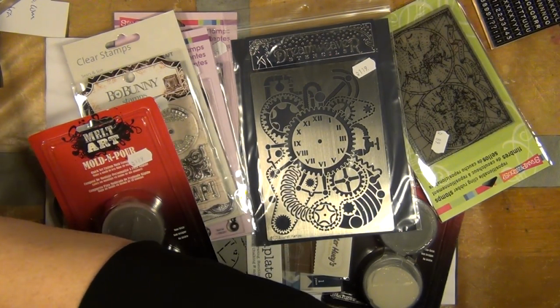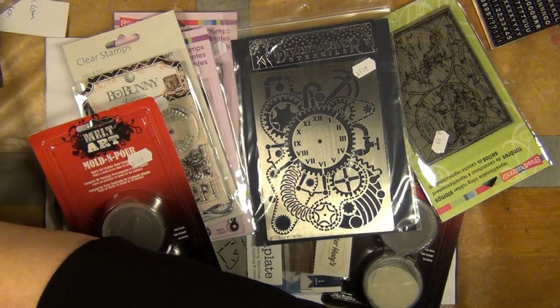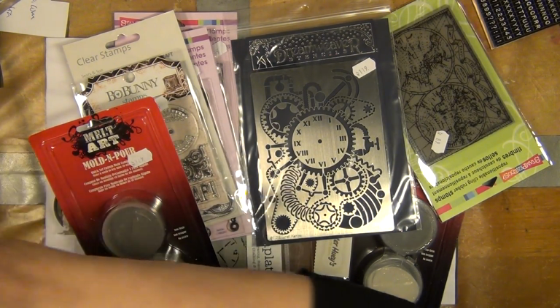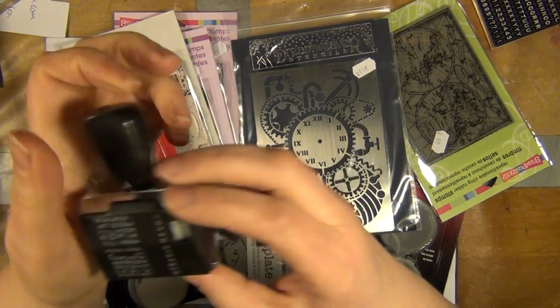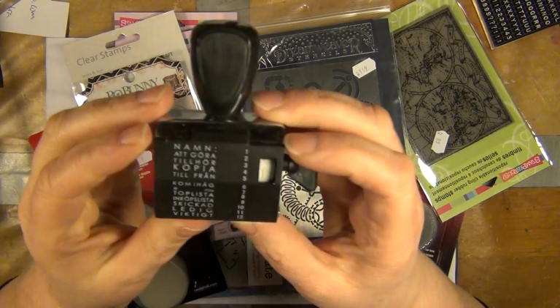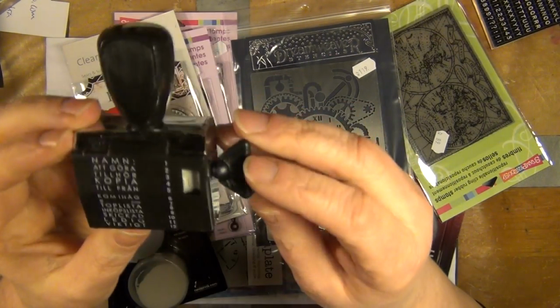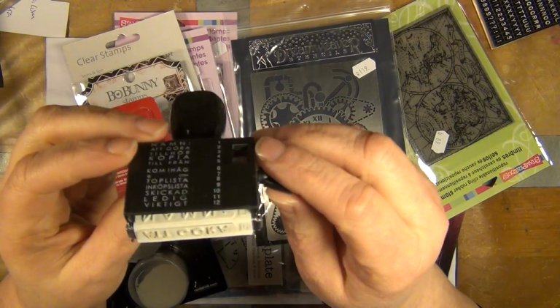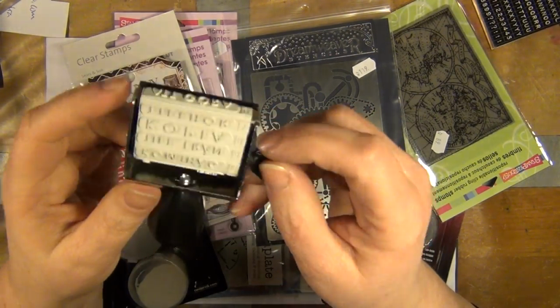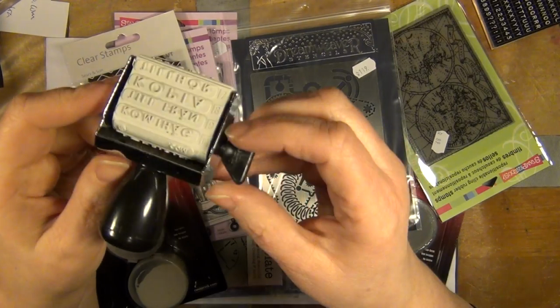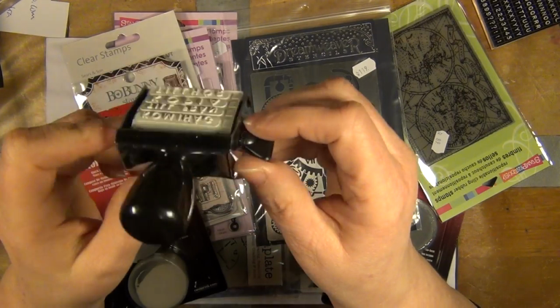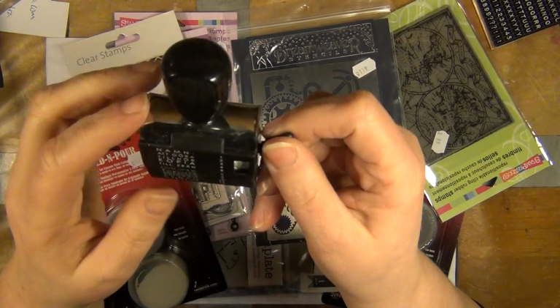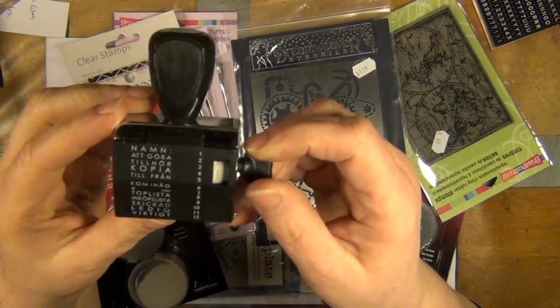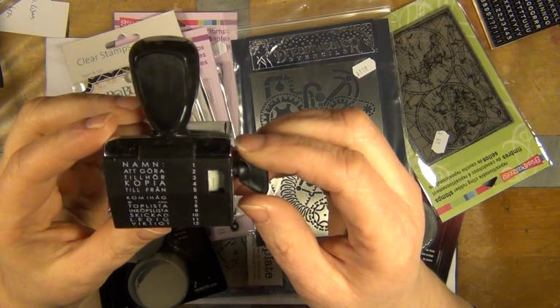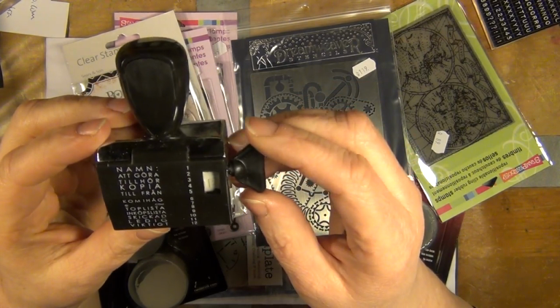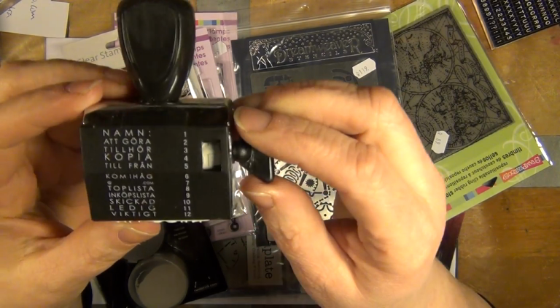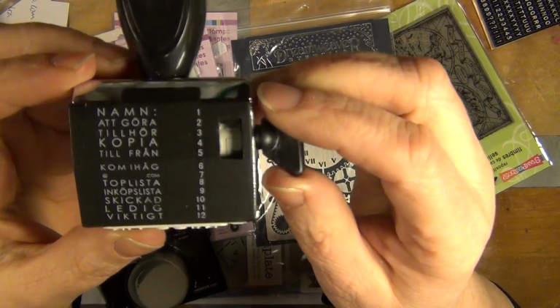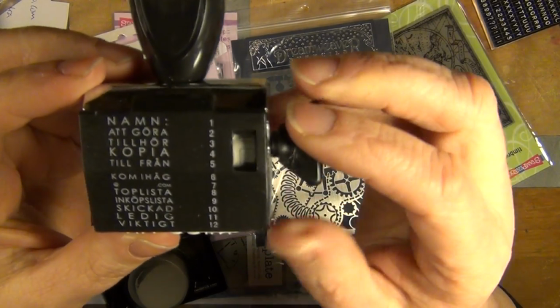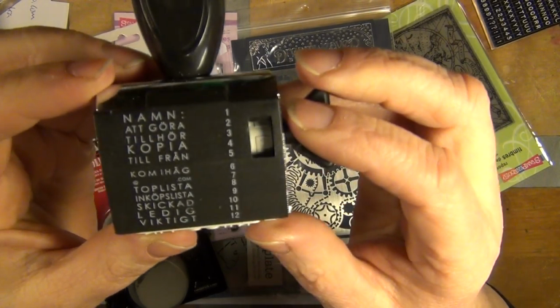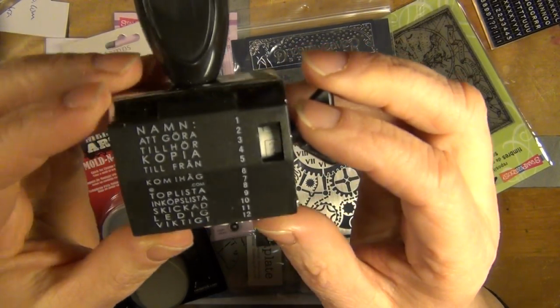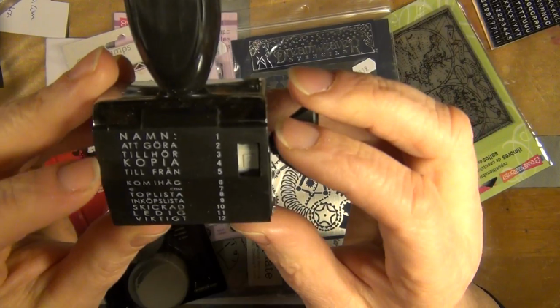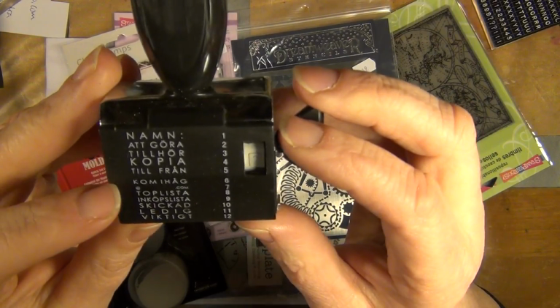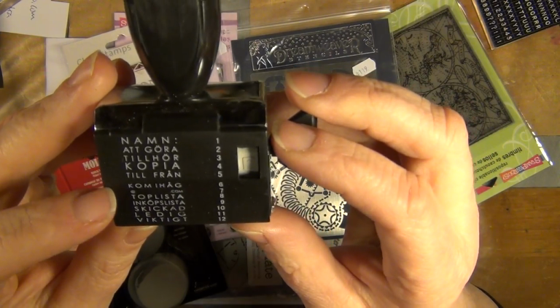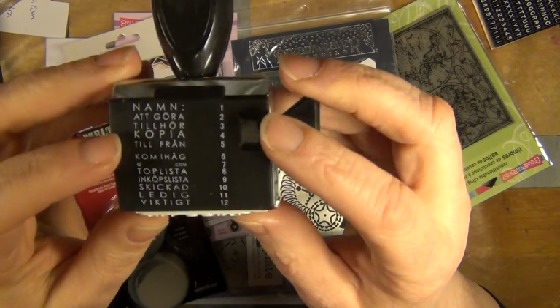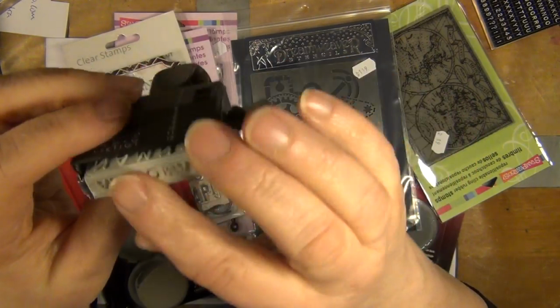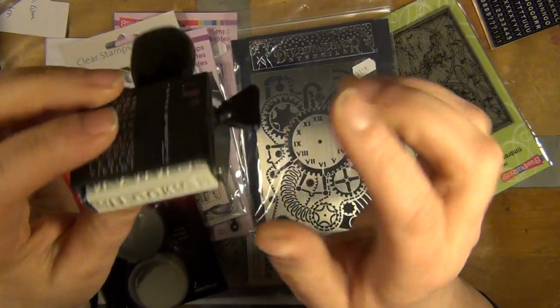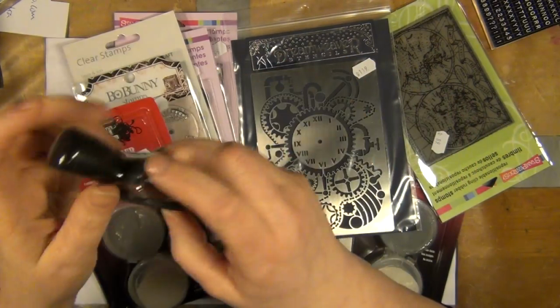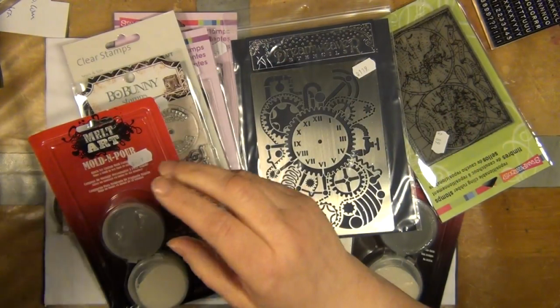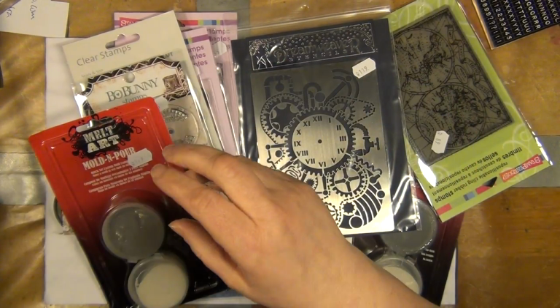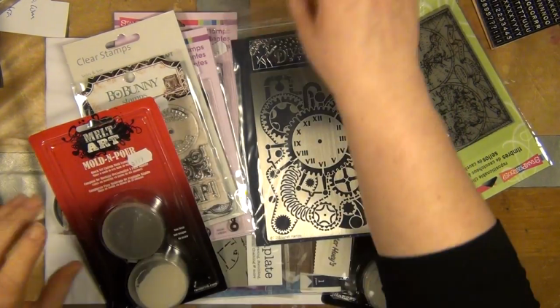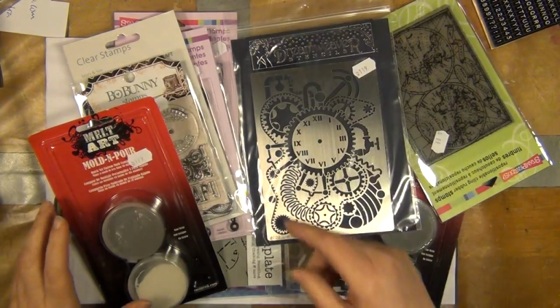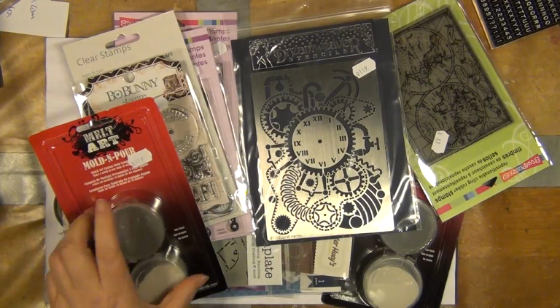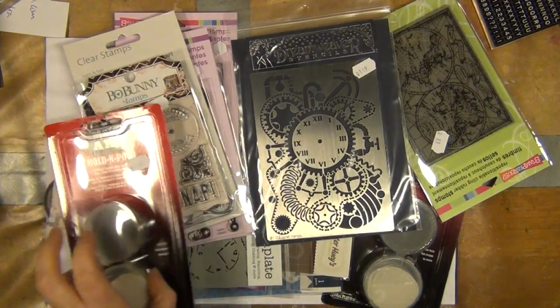And here is another one which I found in a stall called Granite here in Gothenburg. This one says name, copy, to do, from me, and so forth. So it's a different kind of stamp, but it's still the same sort of stamp.